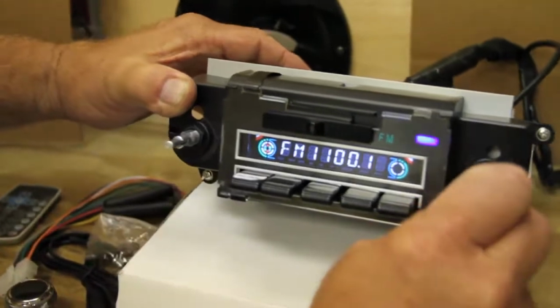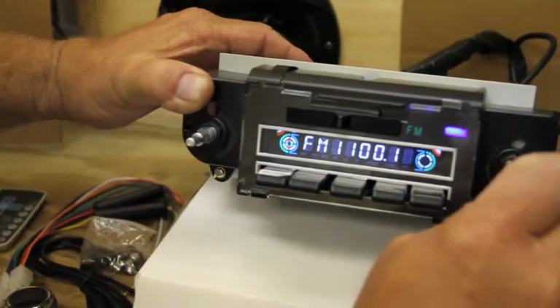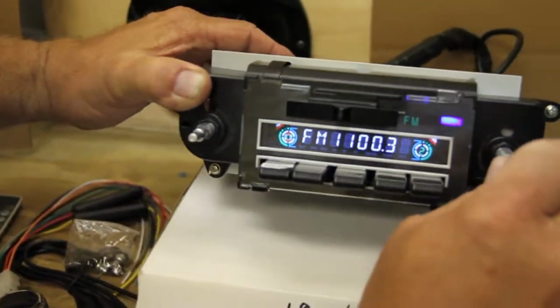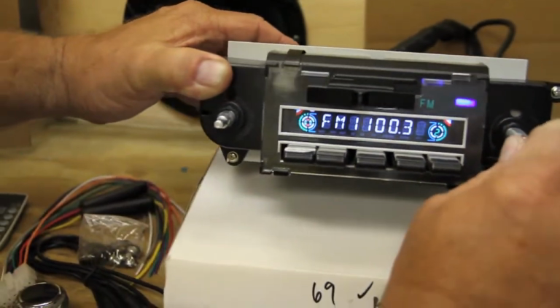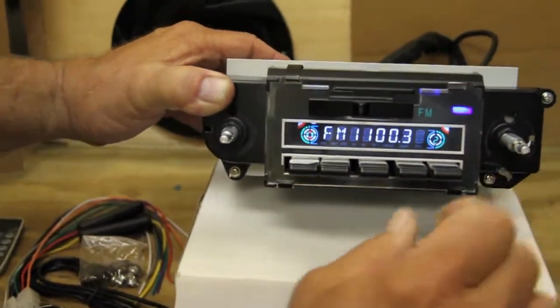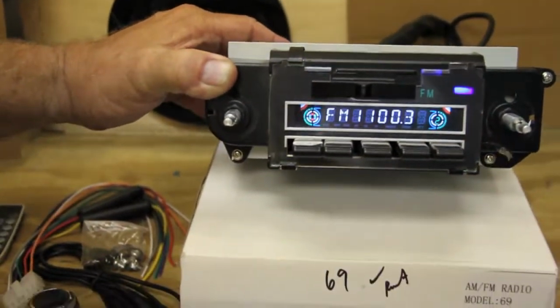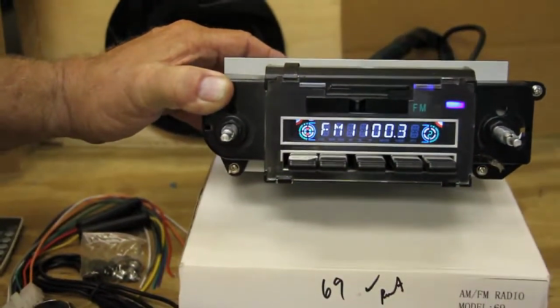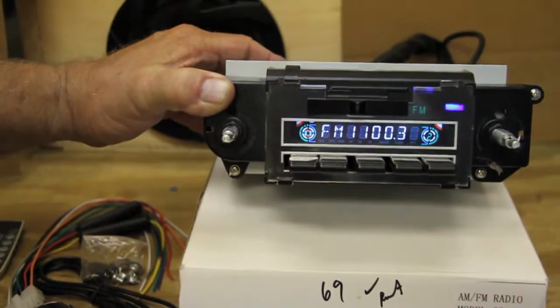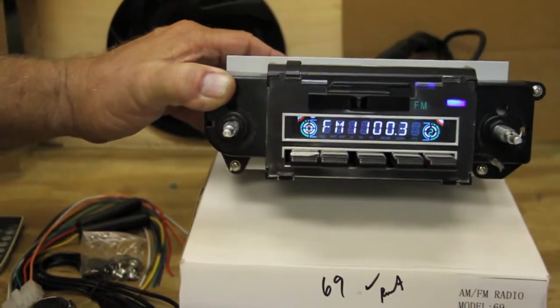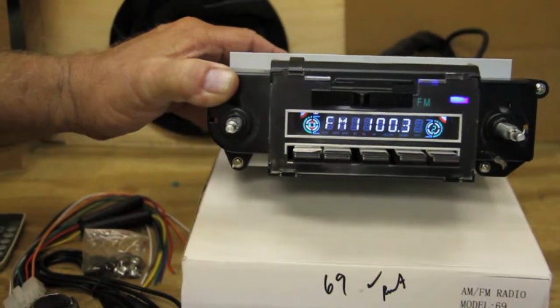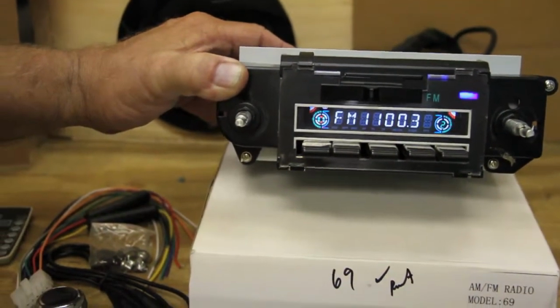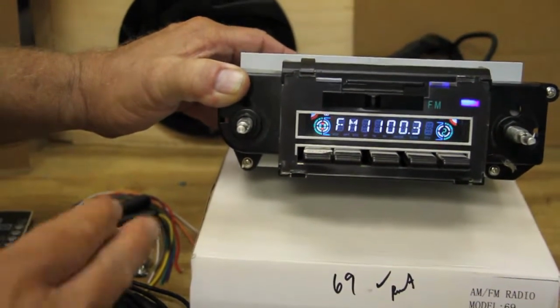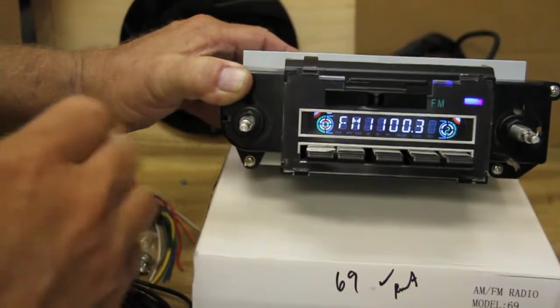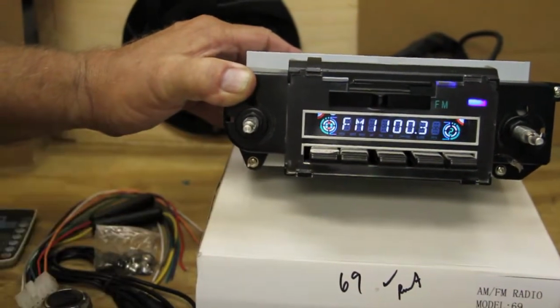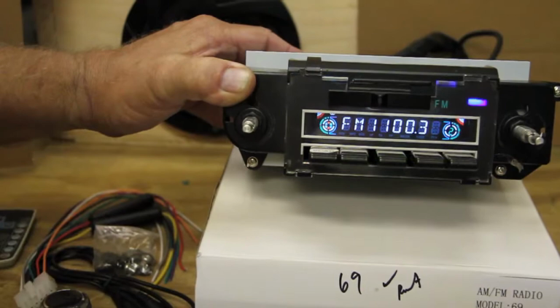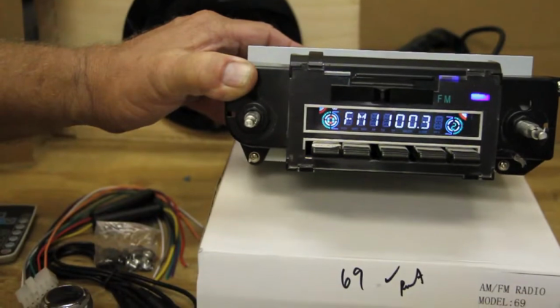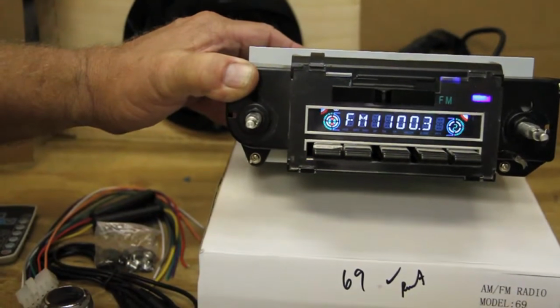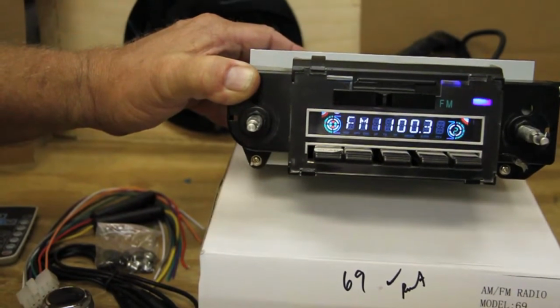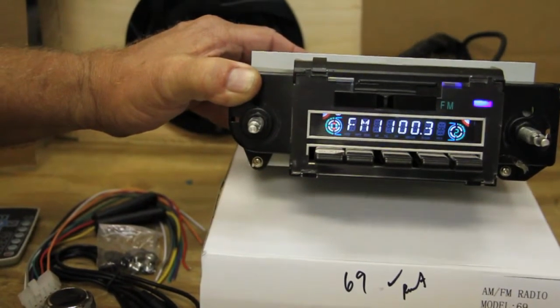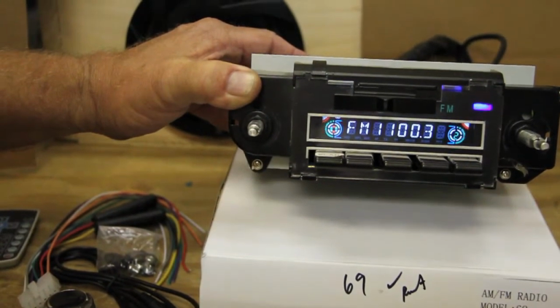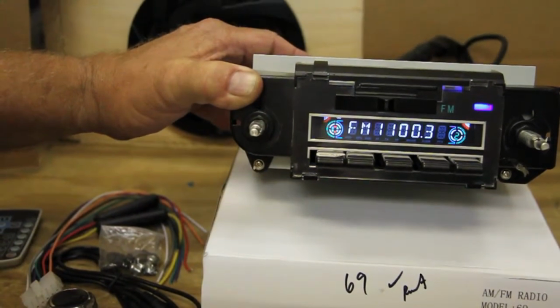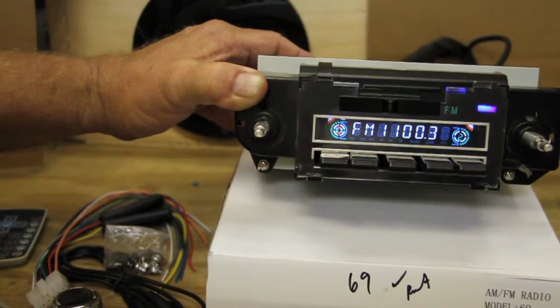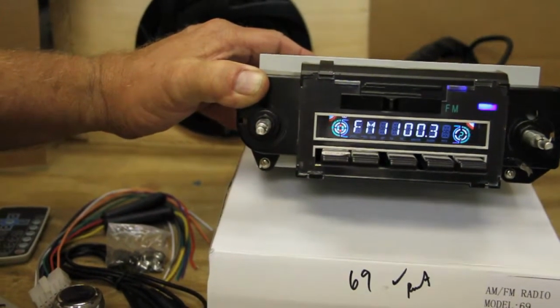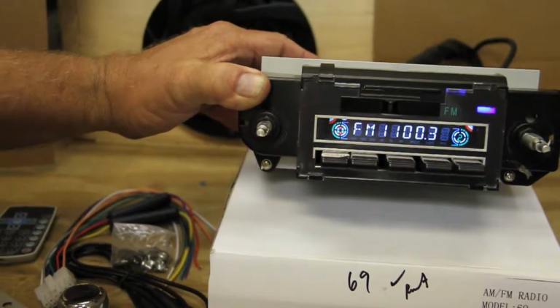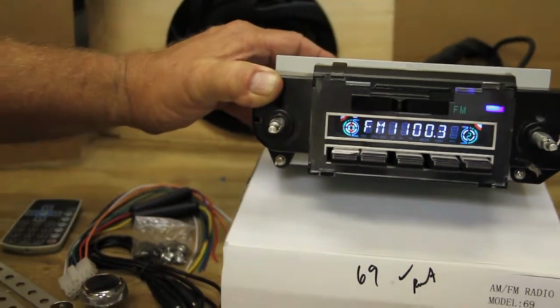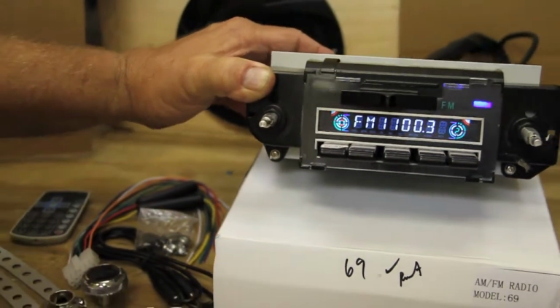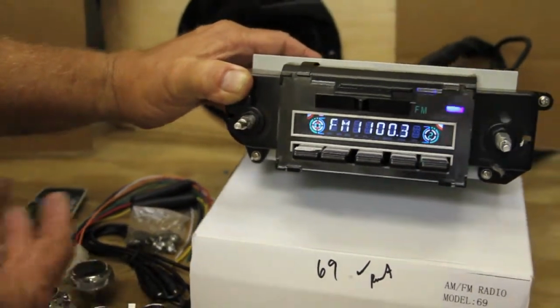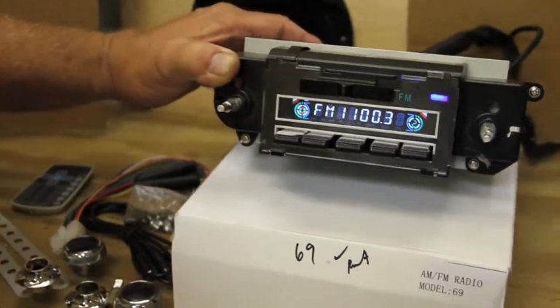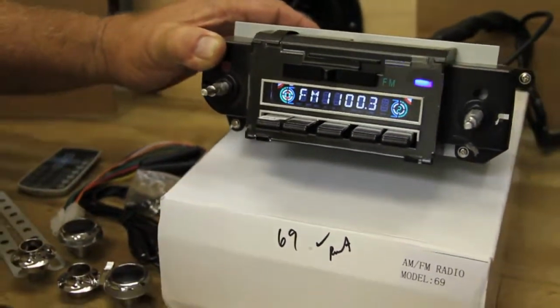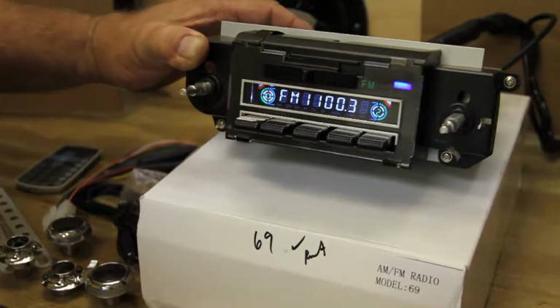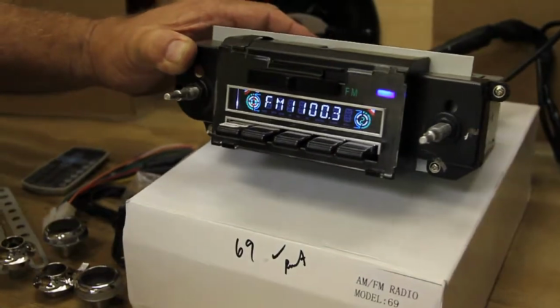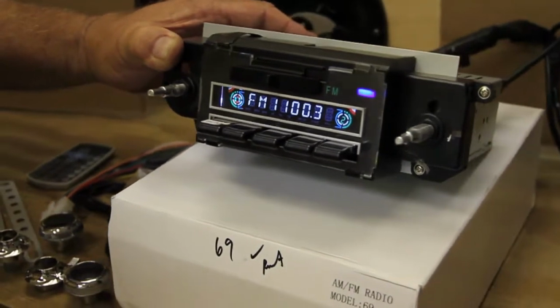These radios are also available for other years. This particular radio will also fit in a 1968 dash for those of you who own 68 Chevelles.